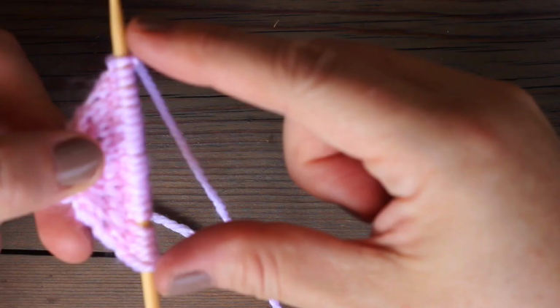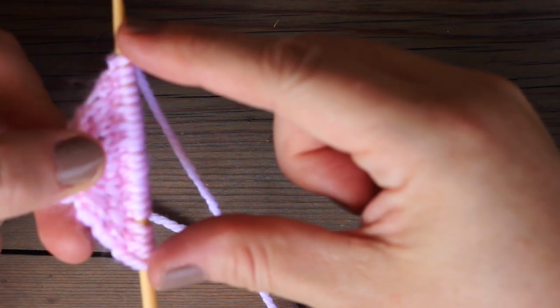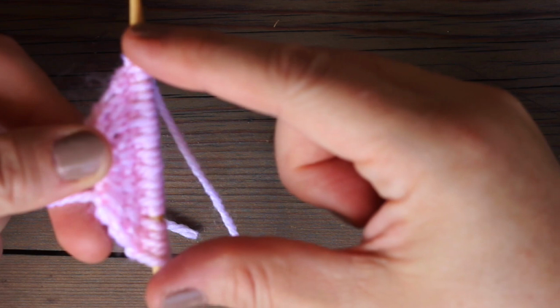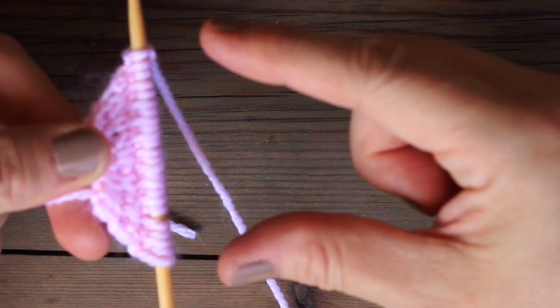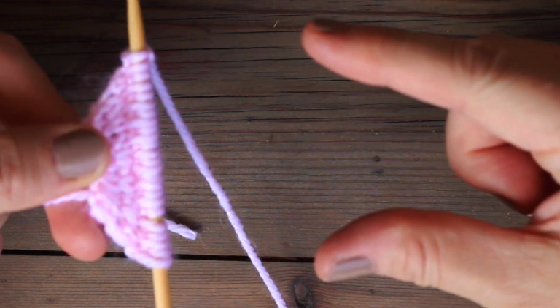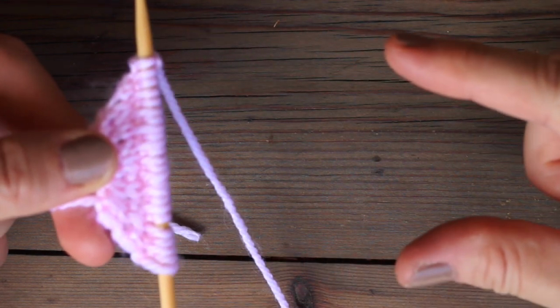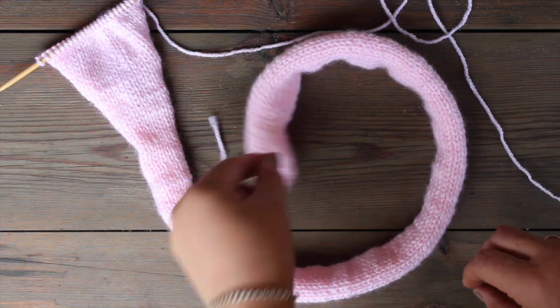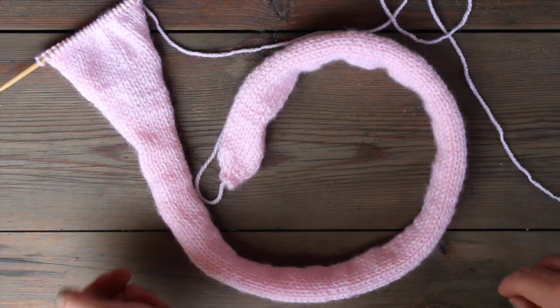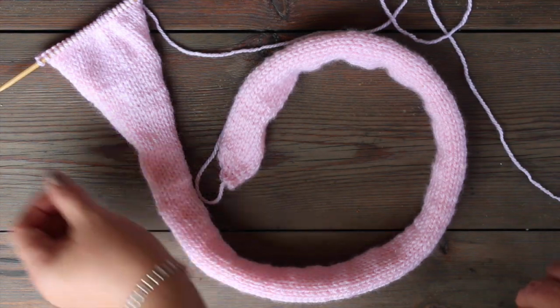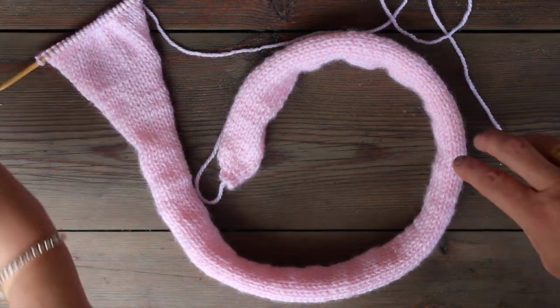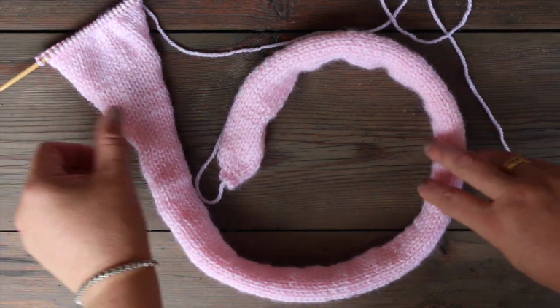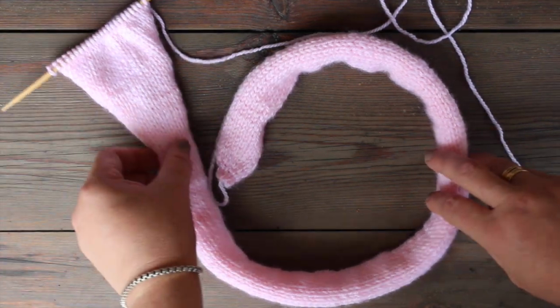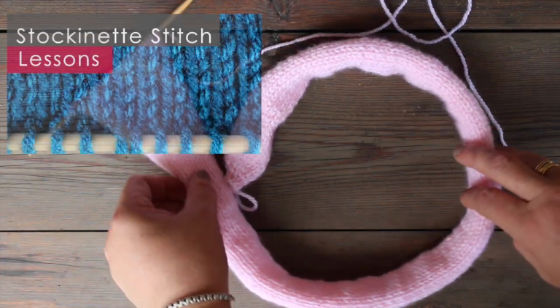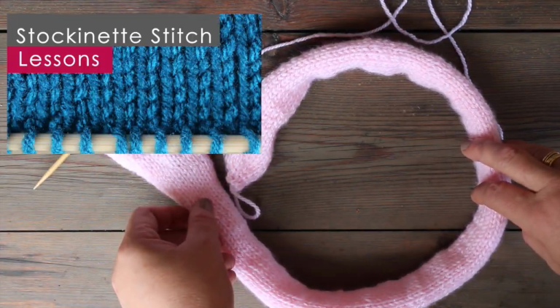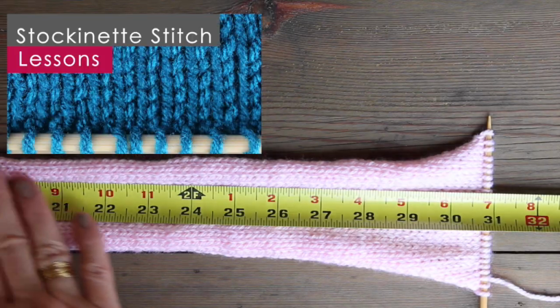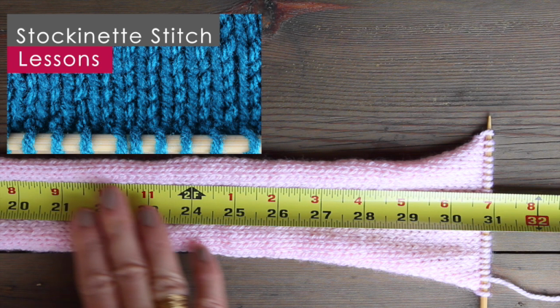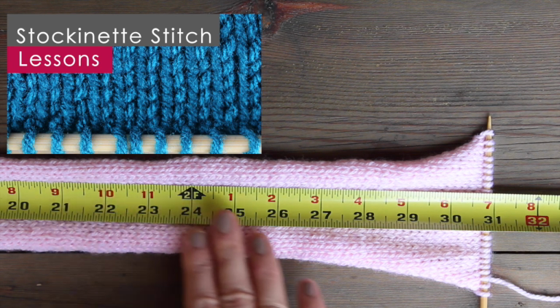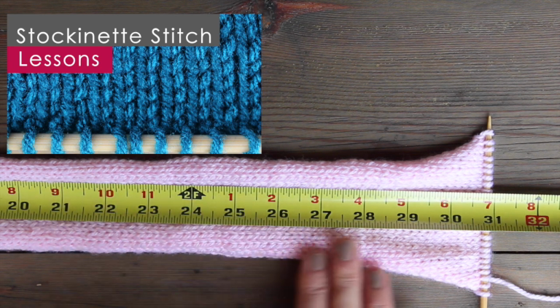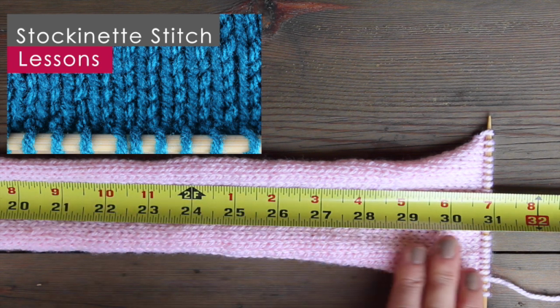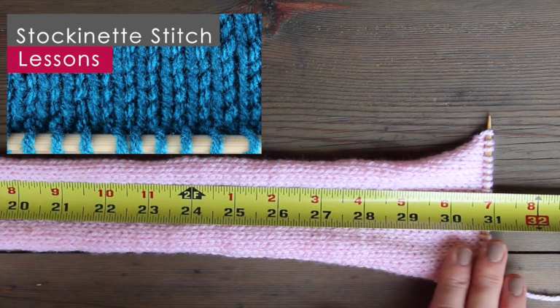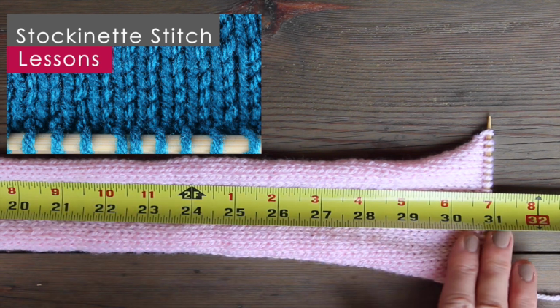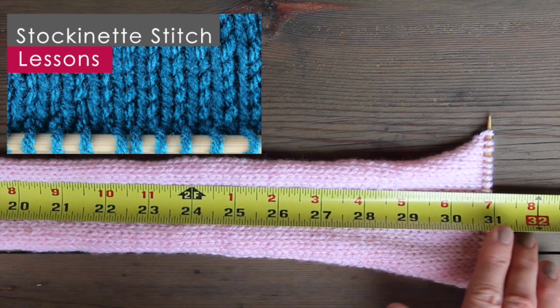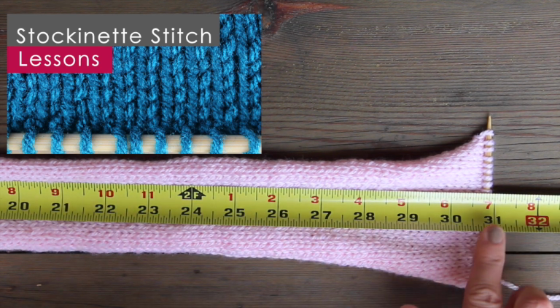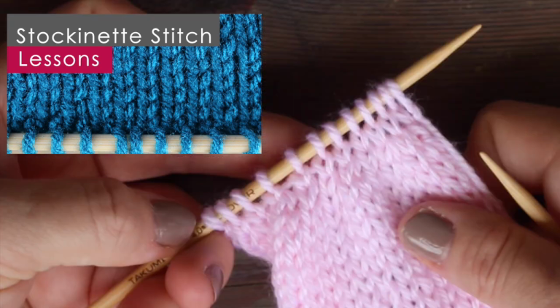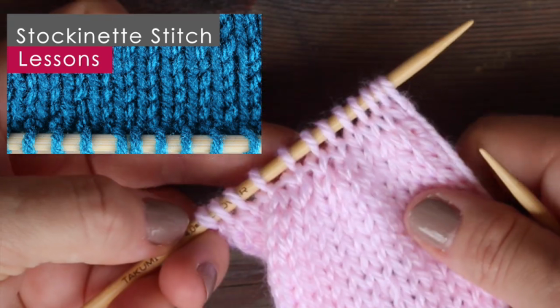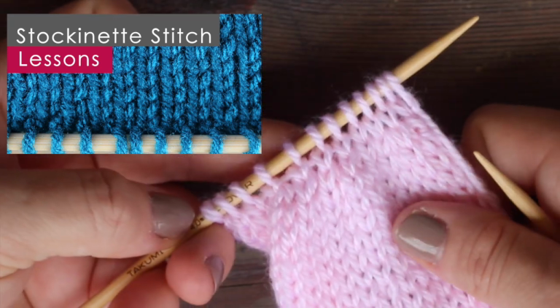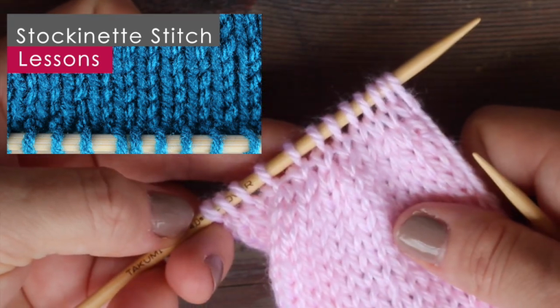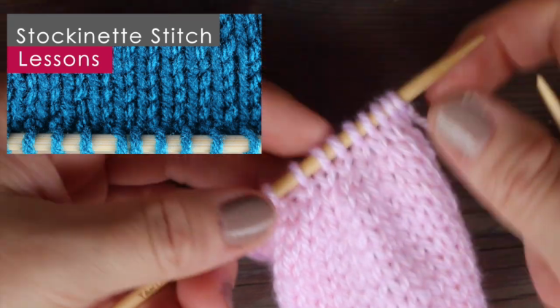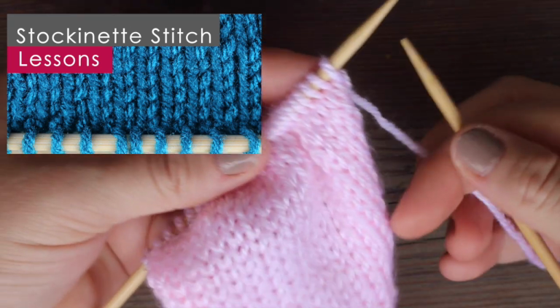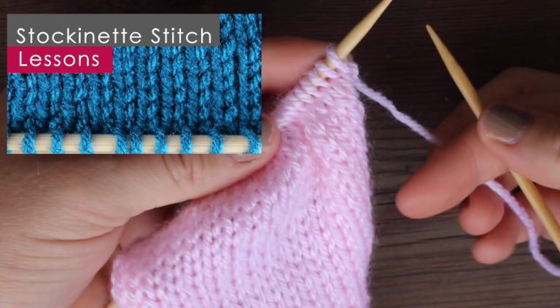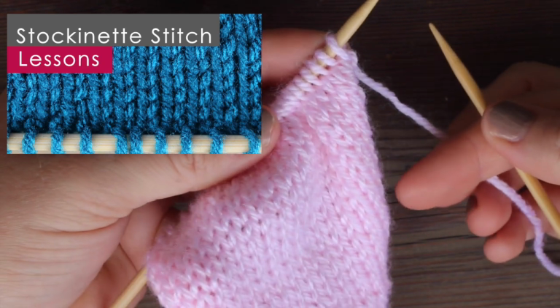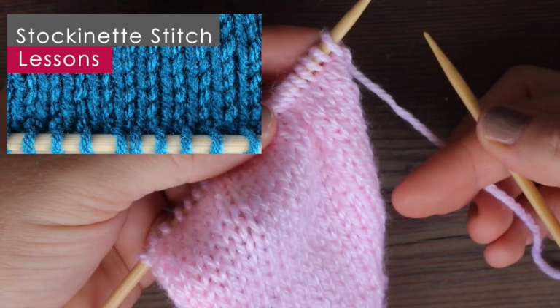Now we just continue knitting in the stockinette stitch for thirty-one inches. If you're not familiar with stockinette stitch, it's simply purling one row and then knitting the next.